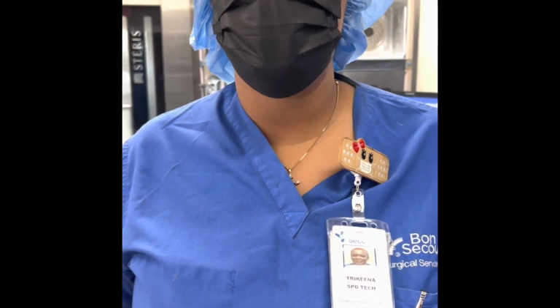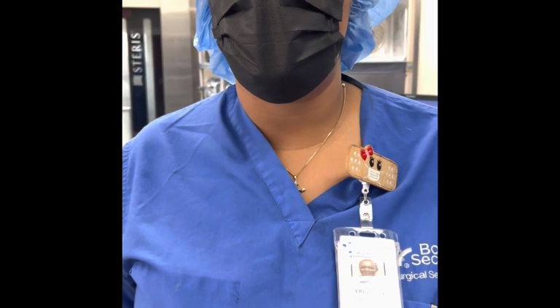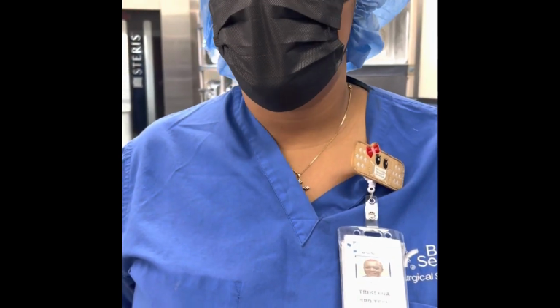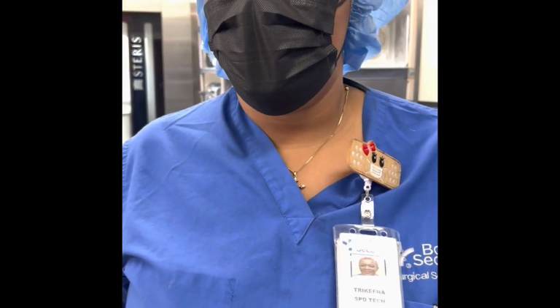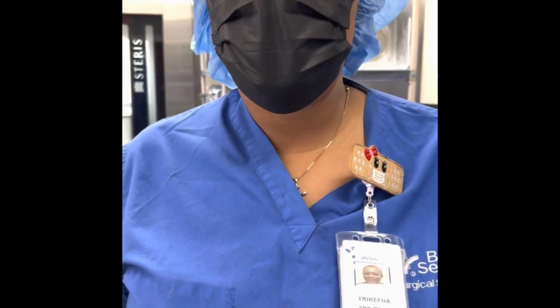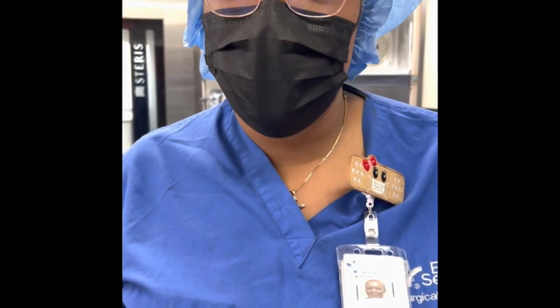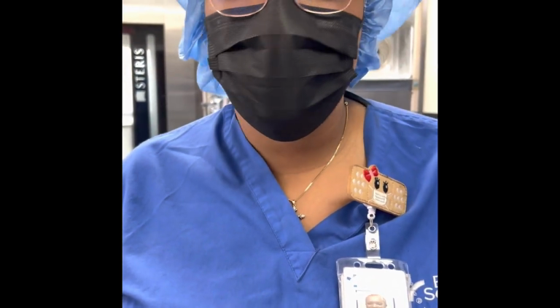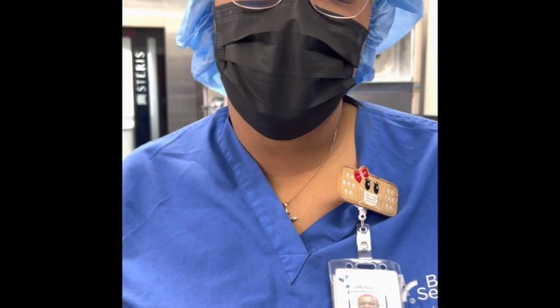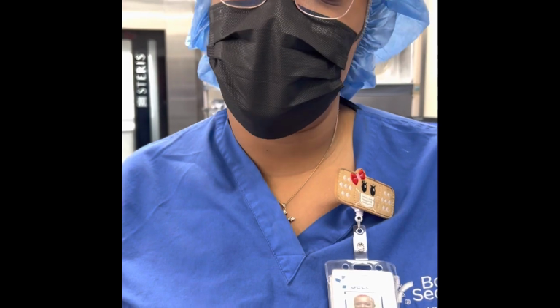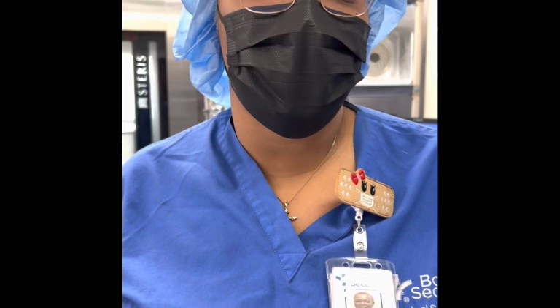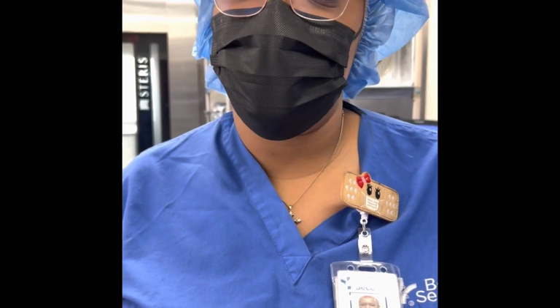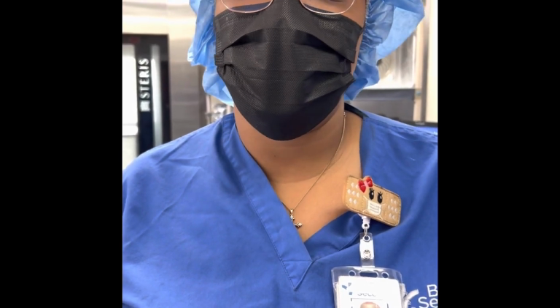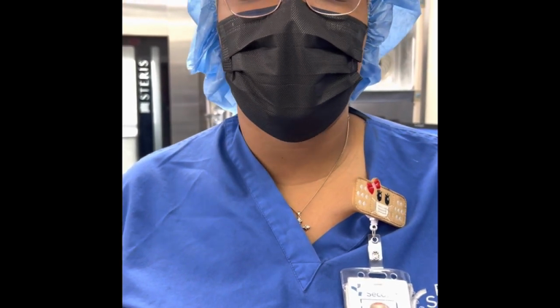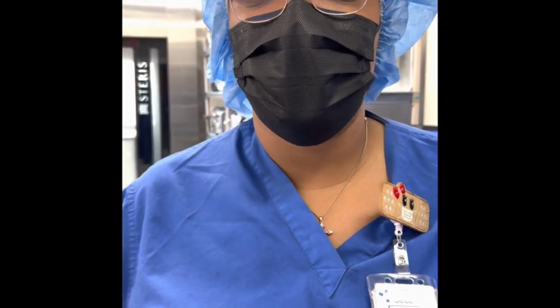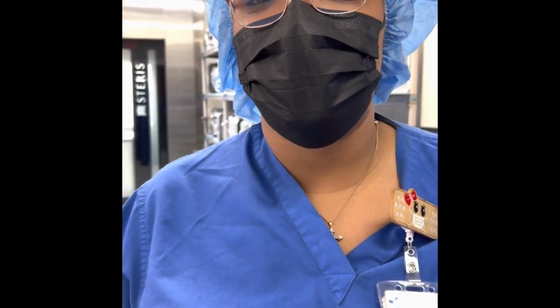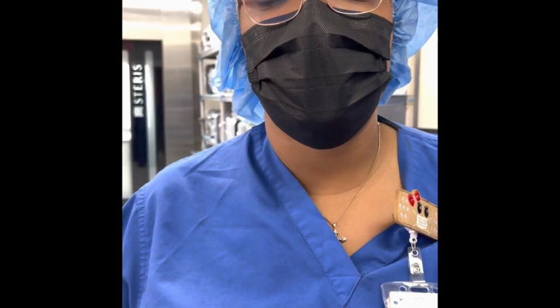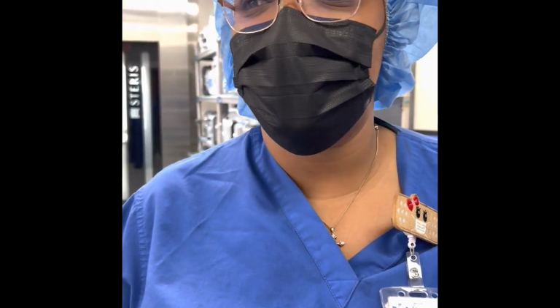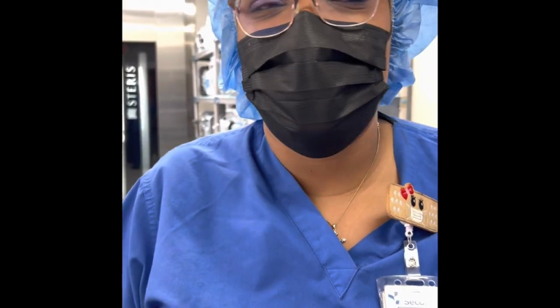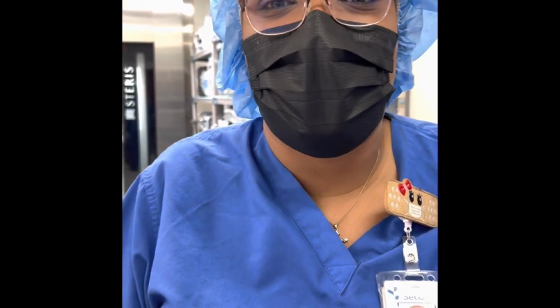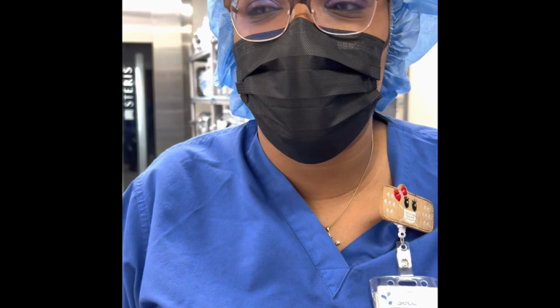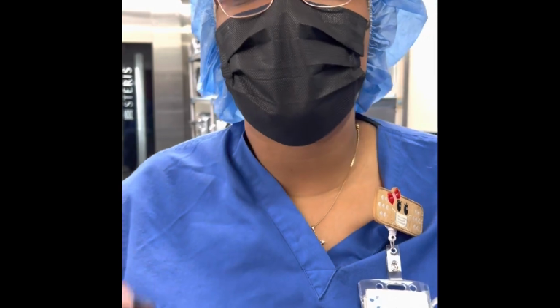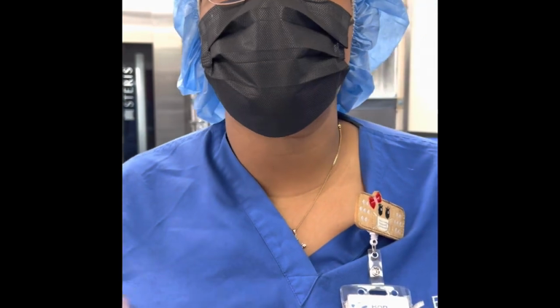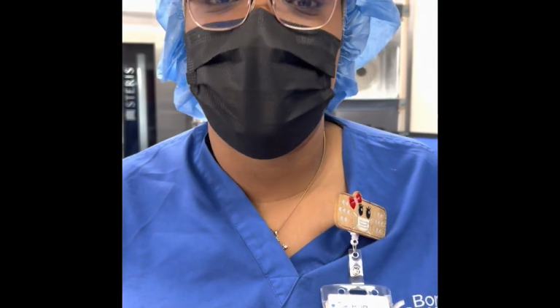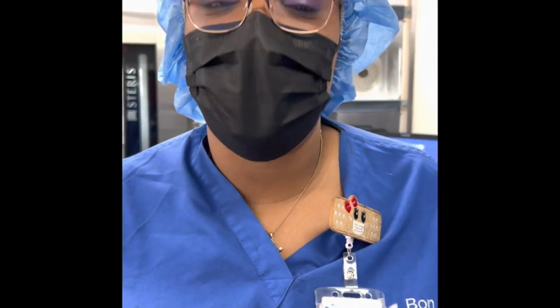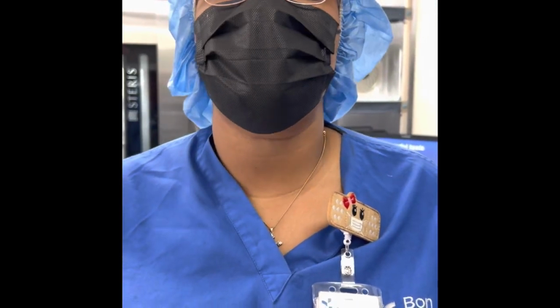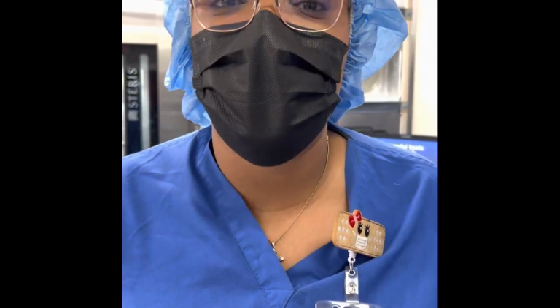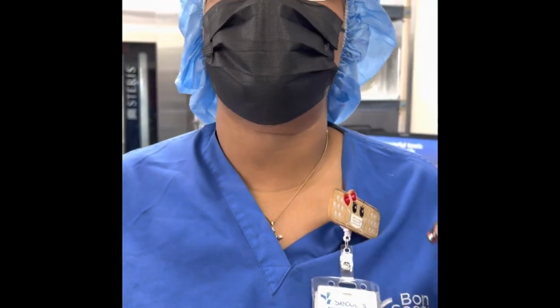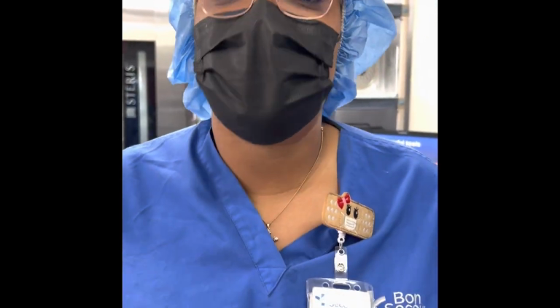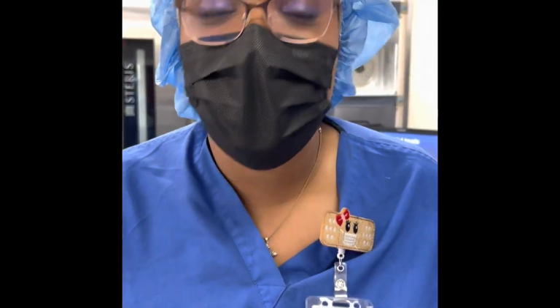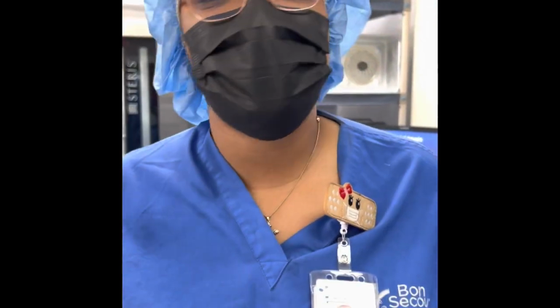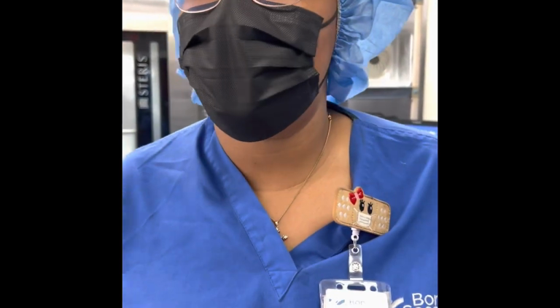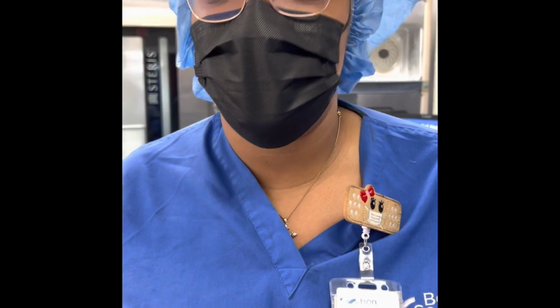If you have a weak stomach, decon is not the thing for you because it has skin, all types of bones, and the smell of blood. If you are scared of the smell of blood, this is not for you.